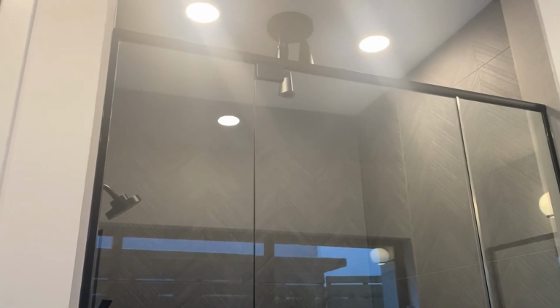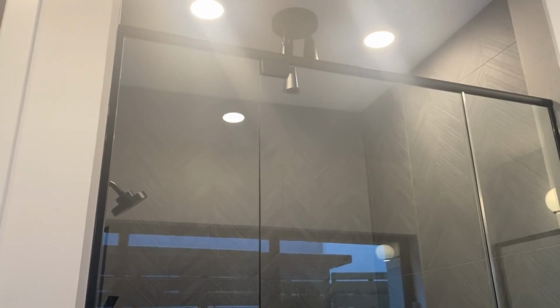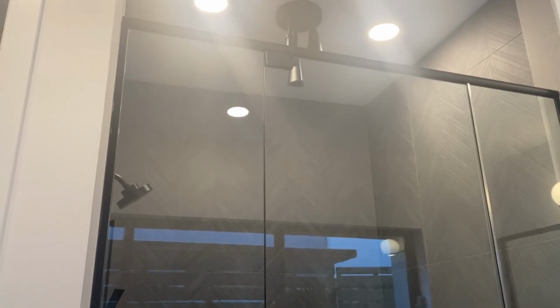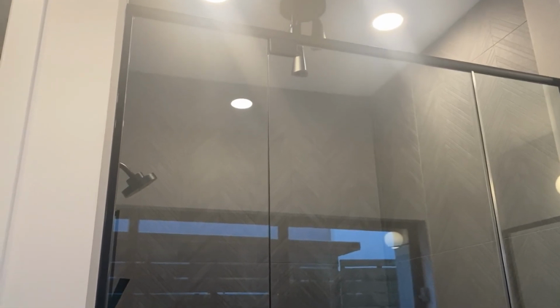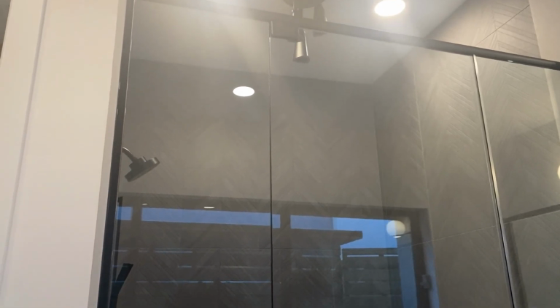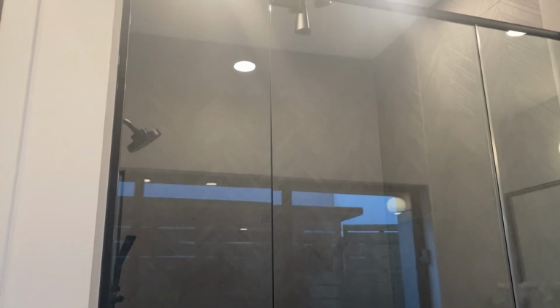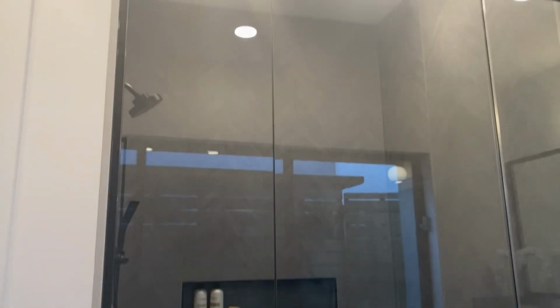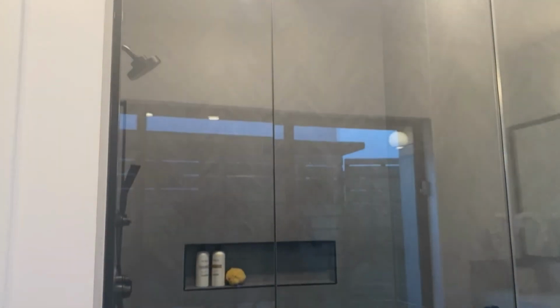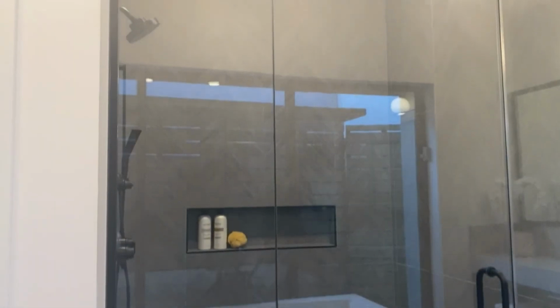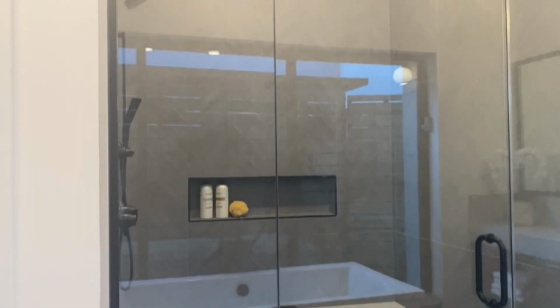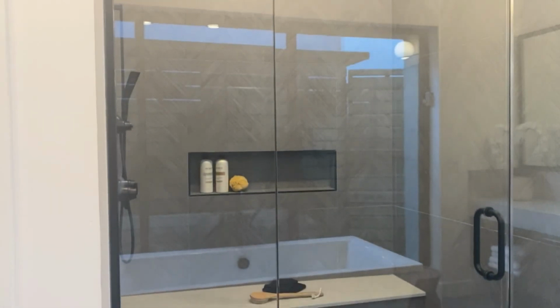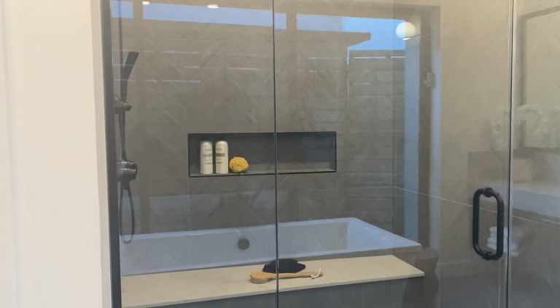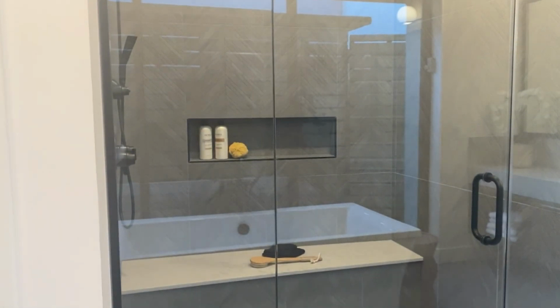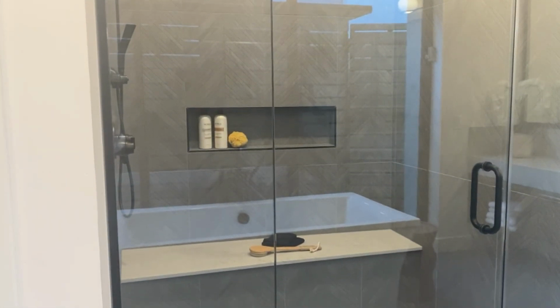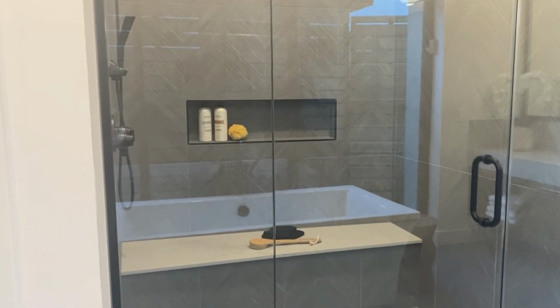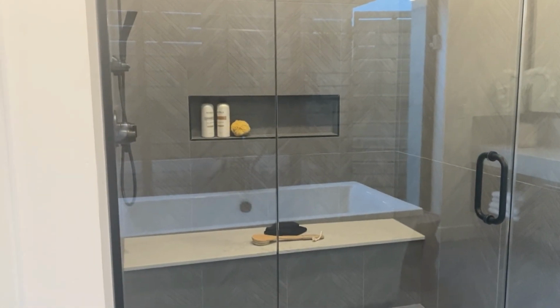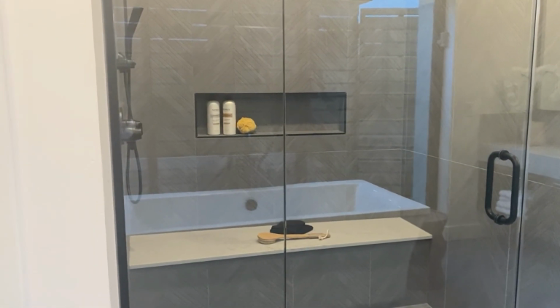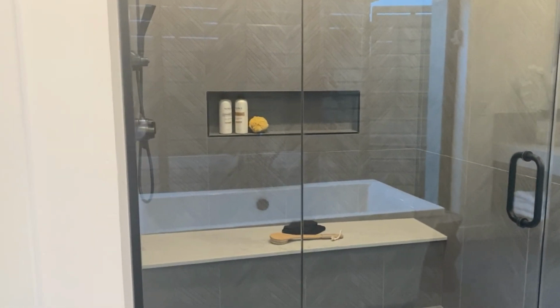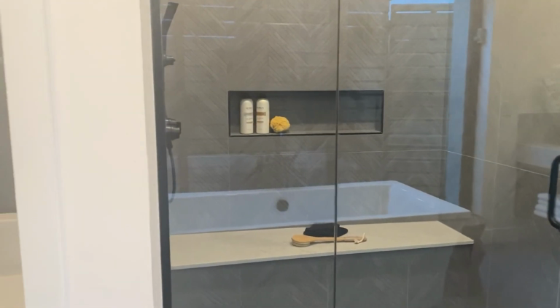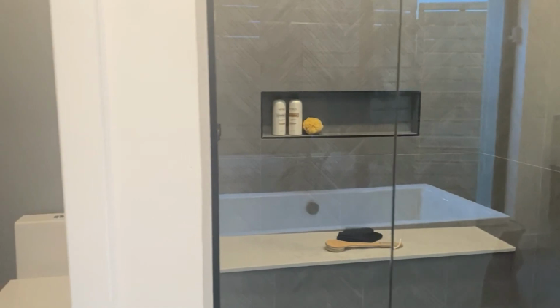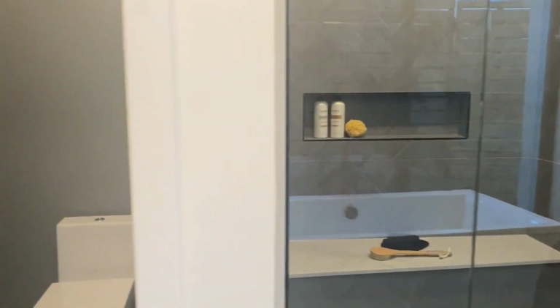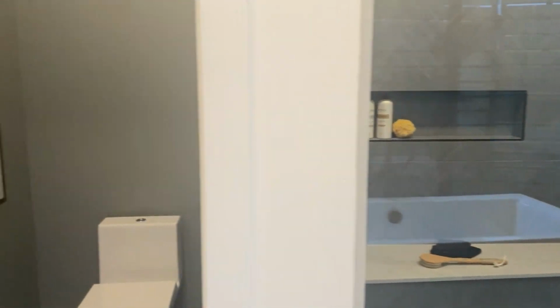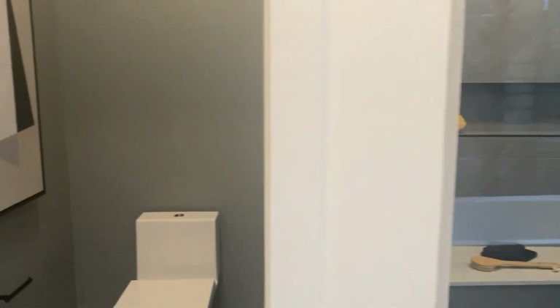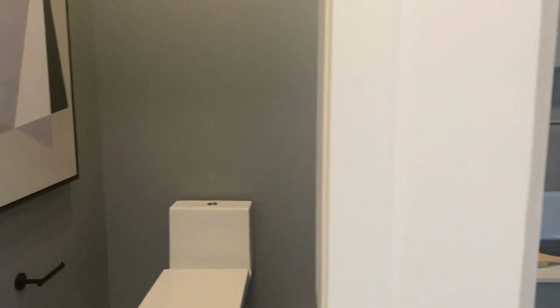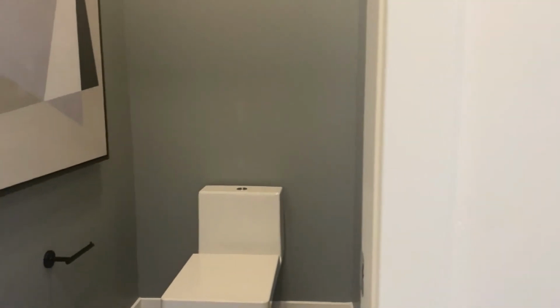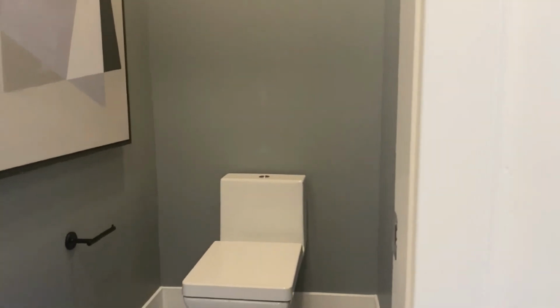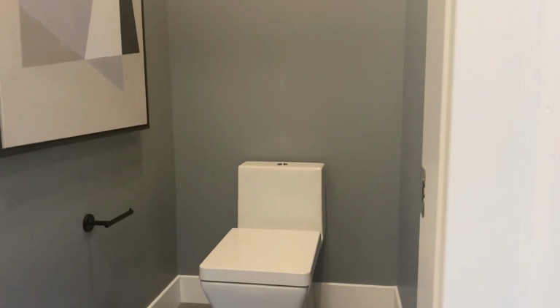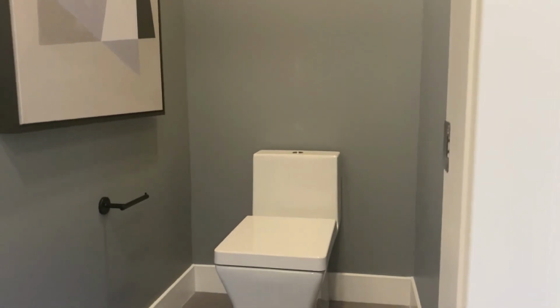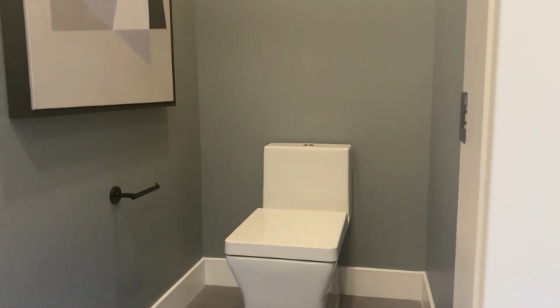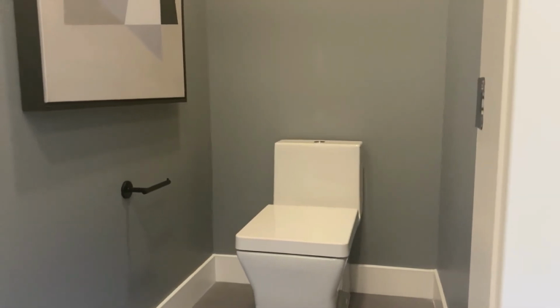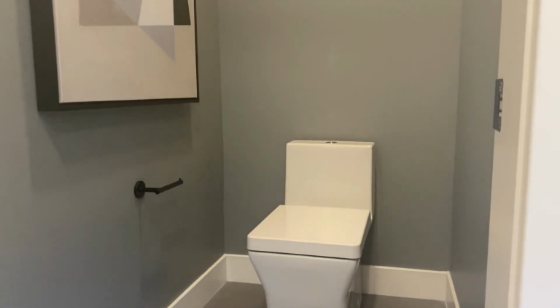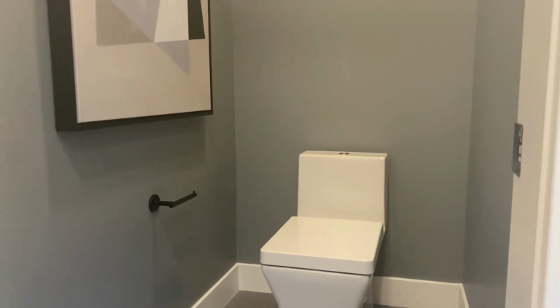Look at the size of that shower. You've got shower heads right there, a bench to relax while you're showering, and a modern toilet.